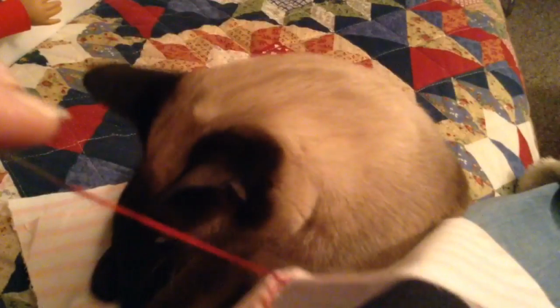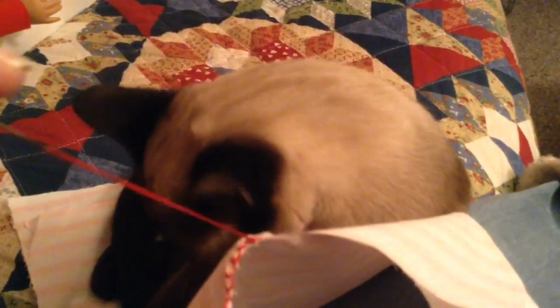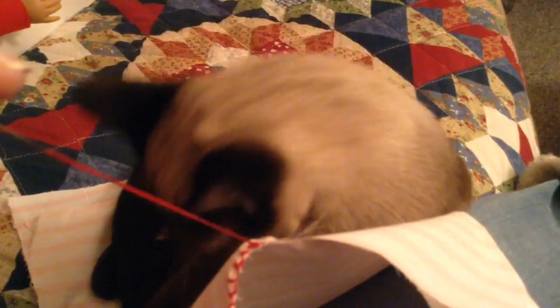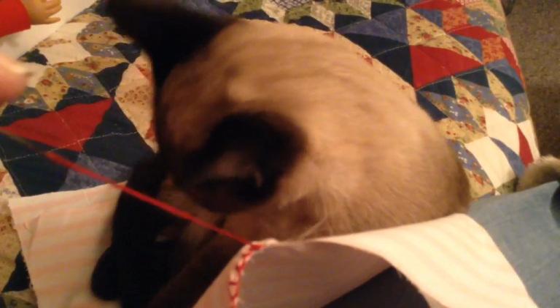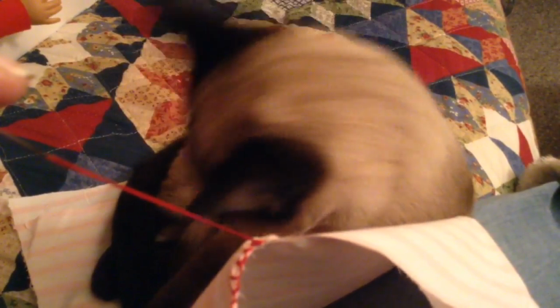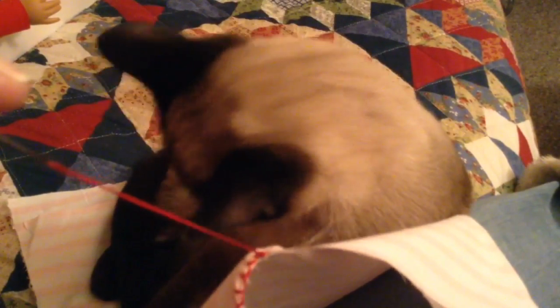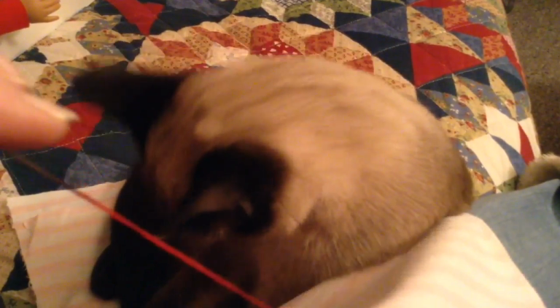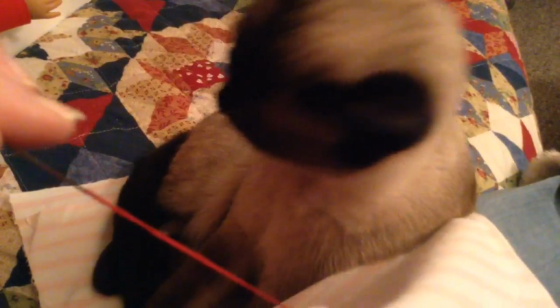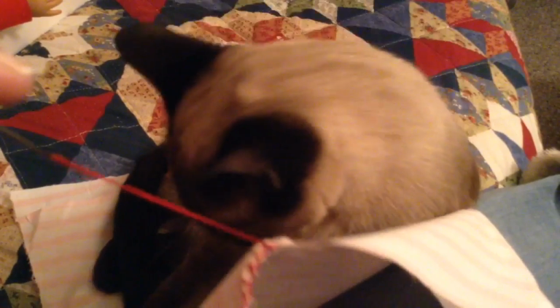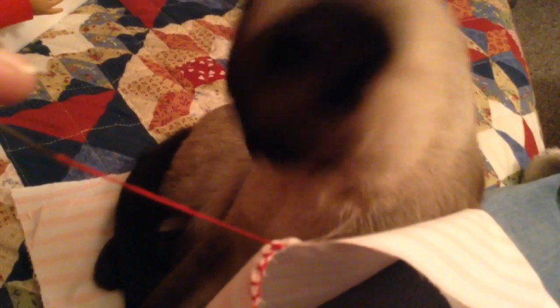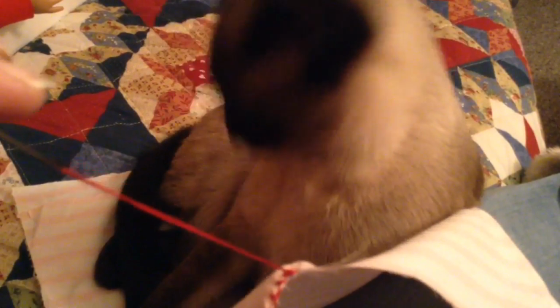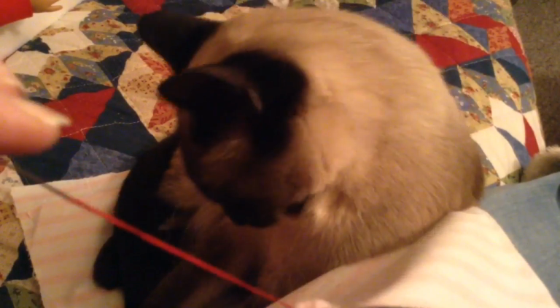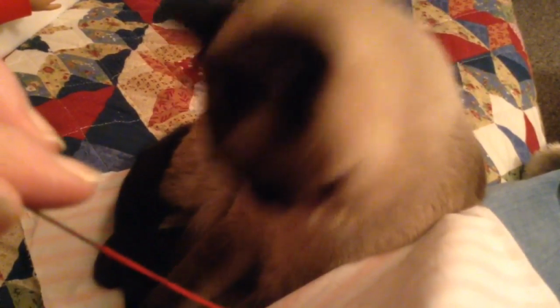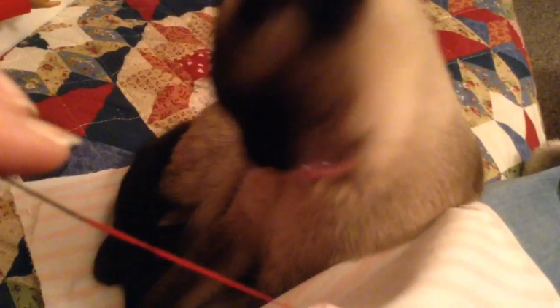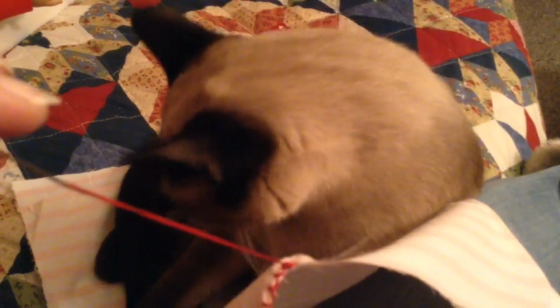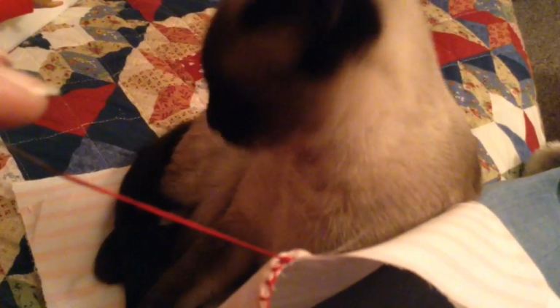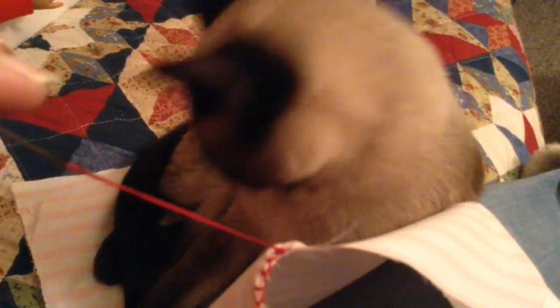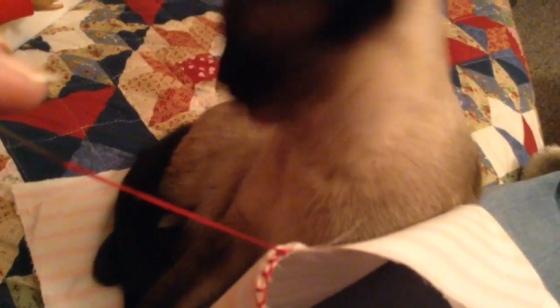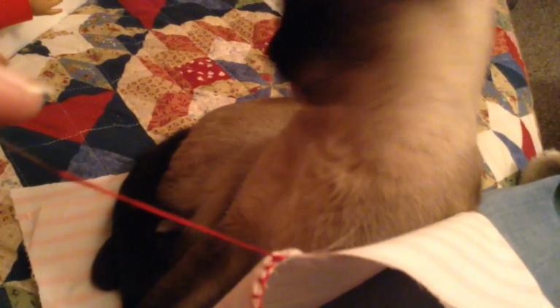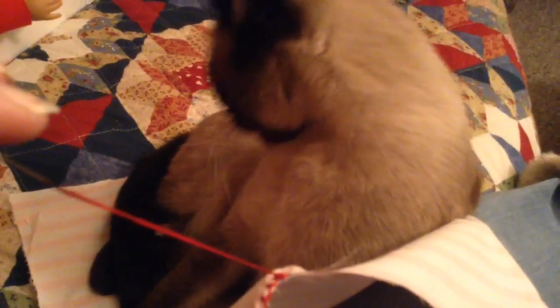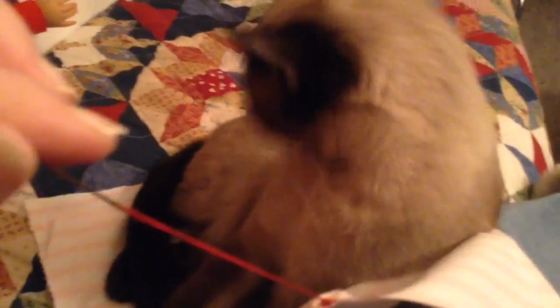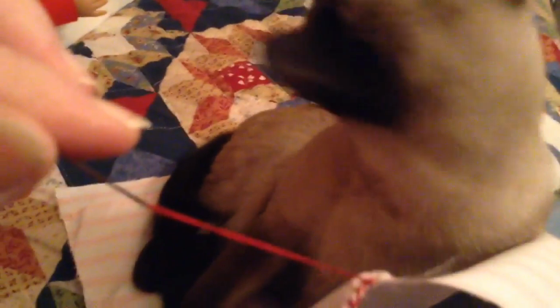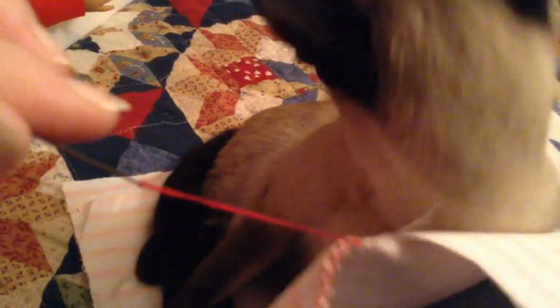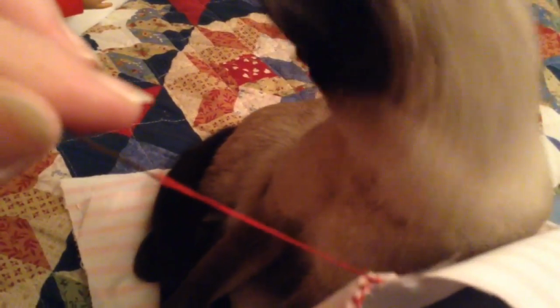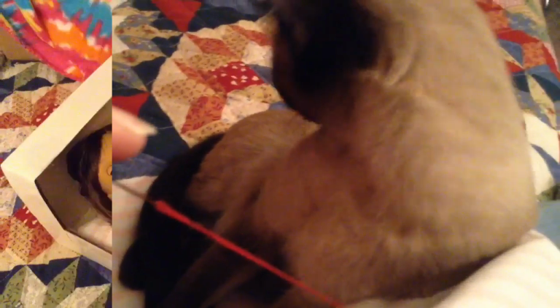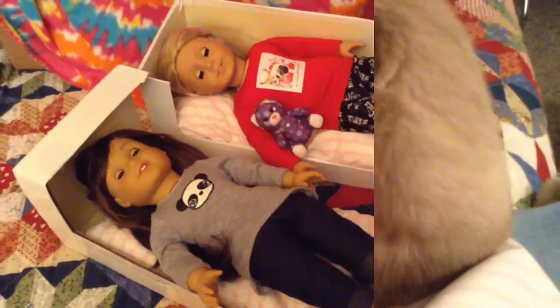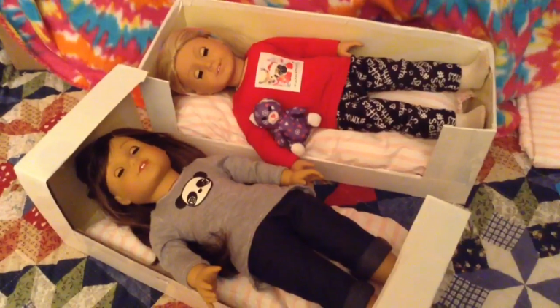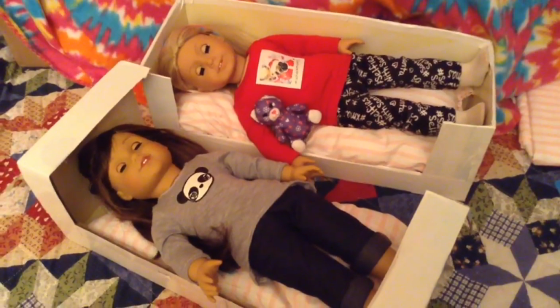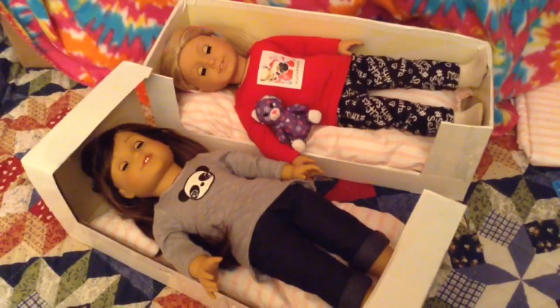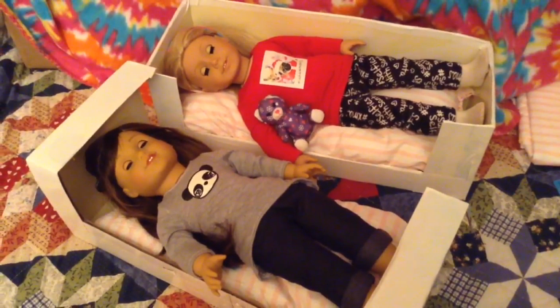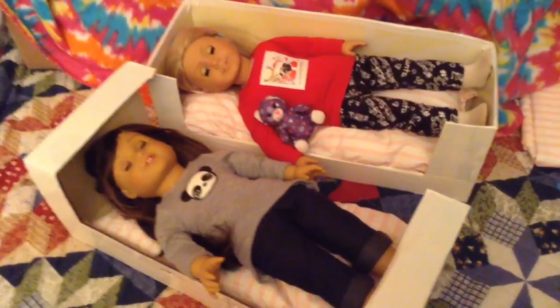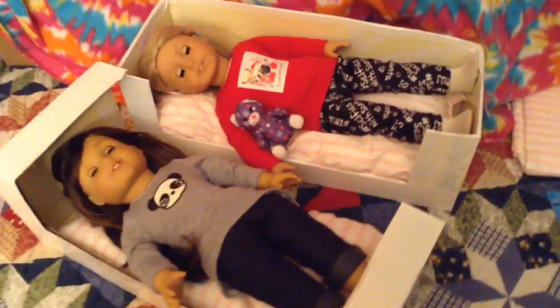Sukari was a funny little kitty, and when I was trying to sew, she kept getting in the material and making it a little difficult. But I got it finished, and now I have both of the beds ready.